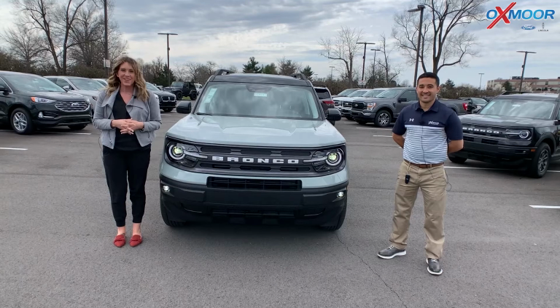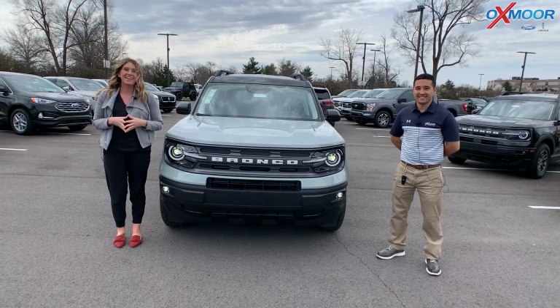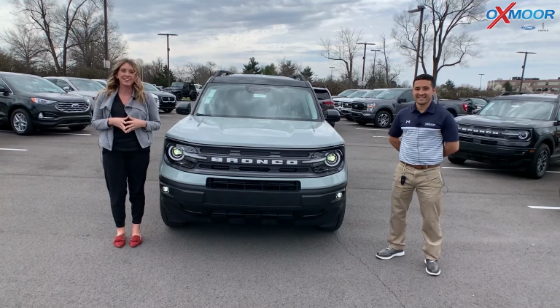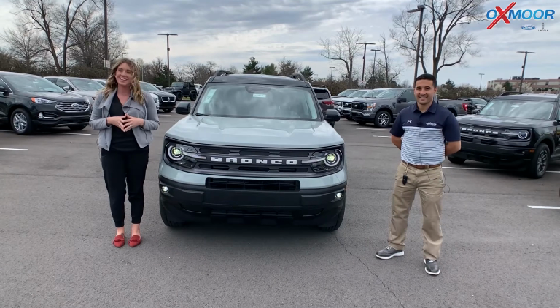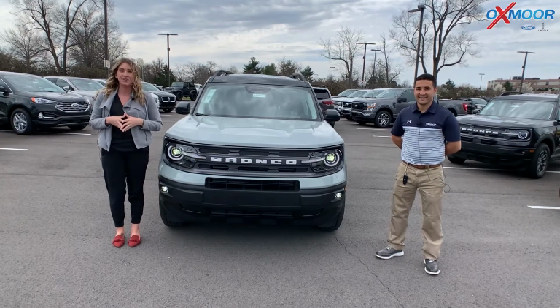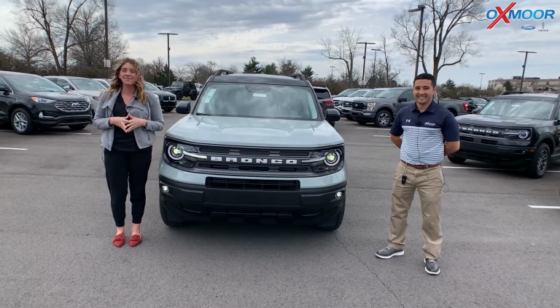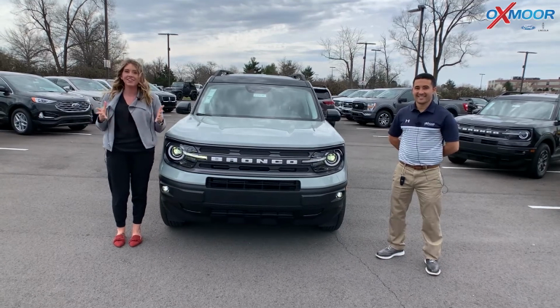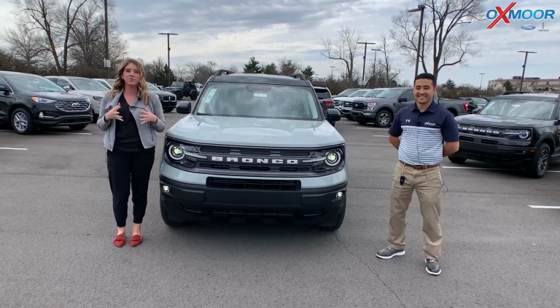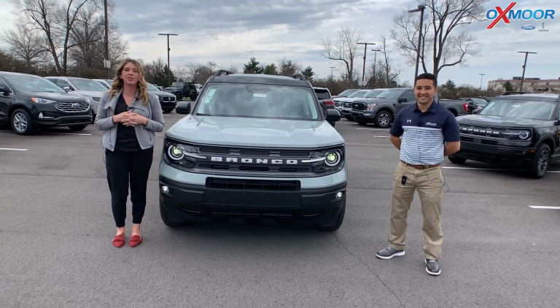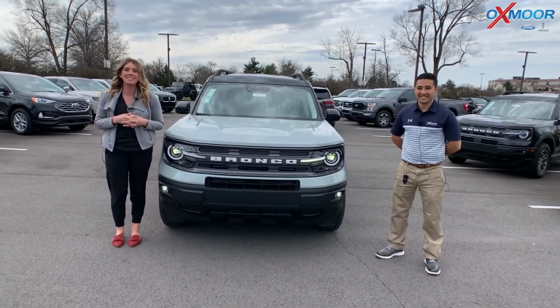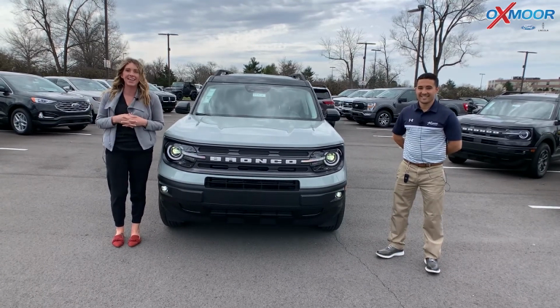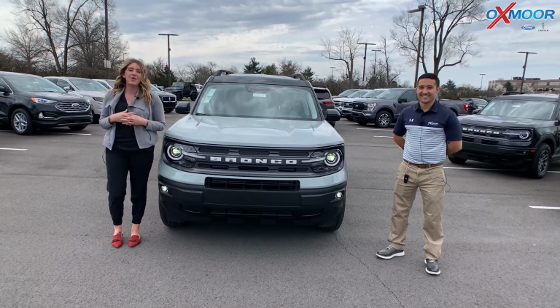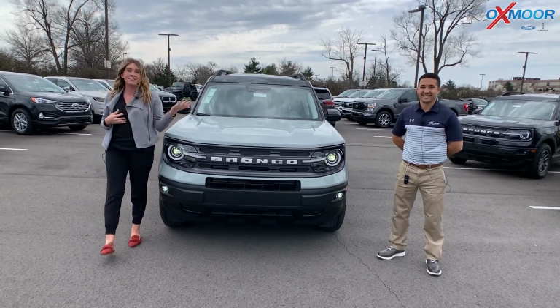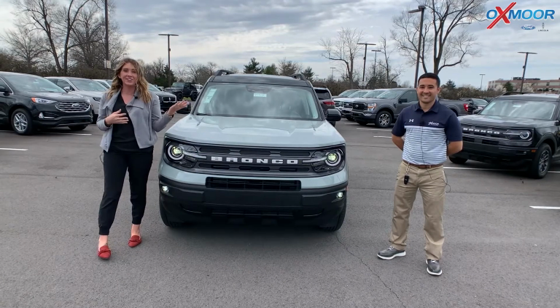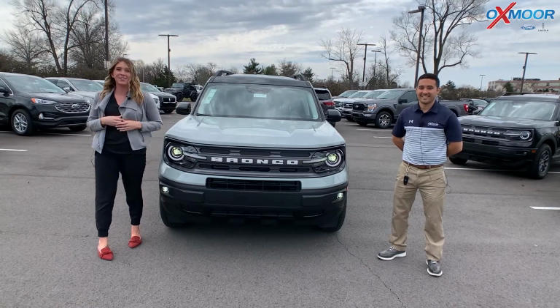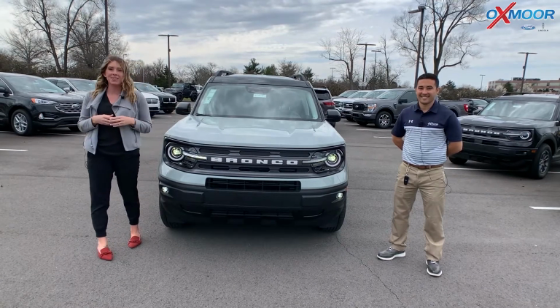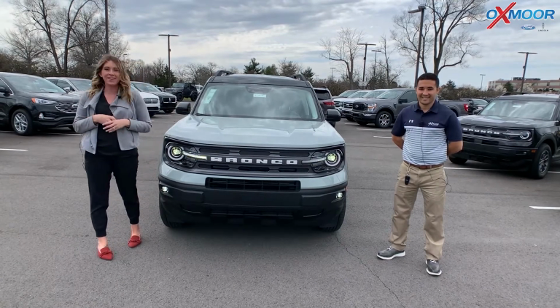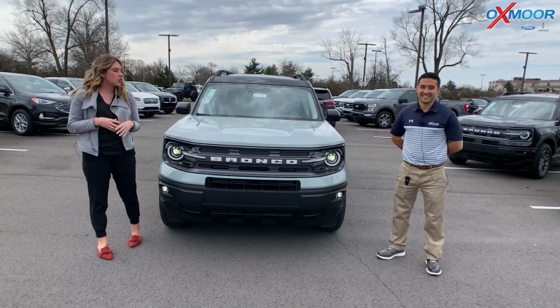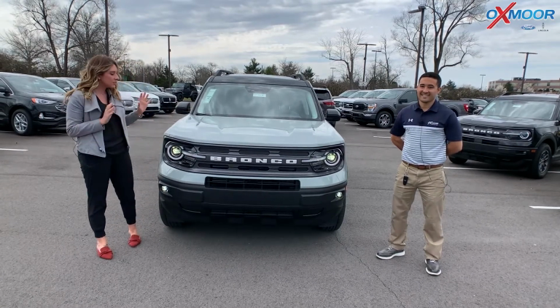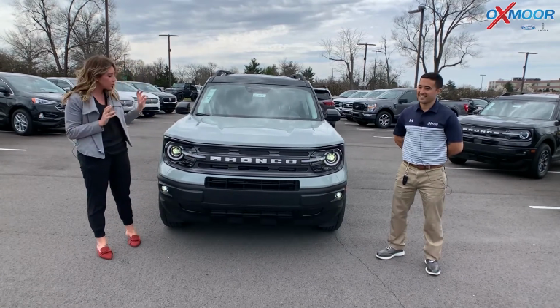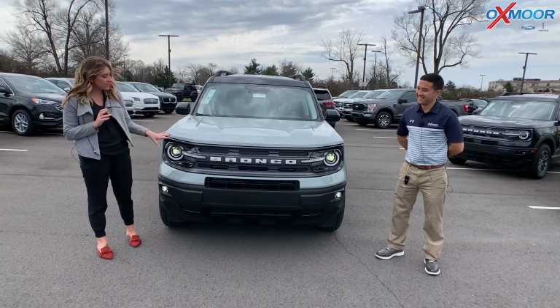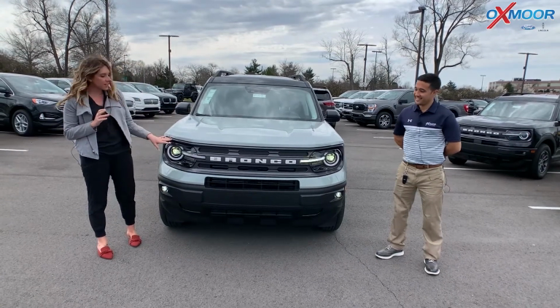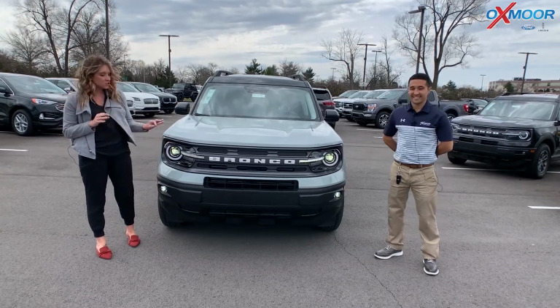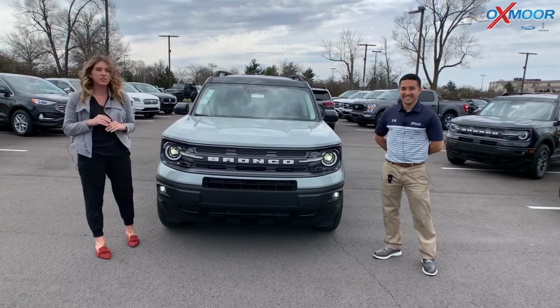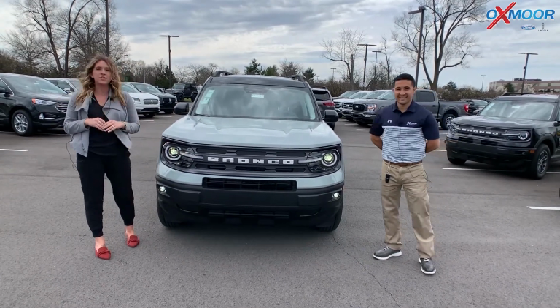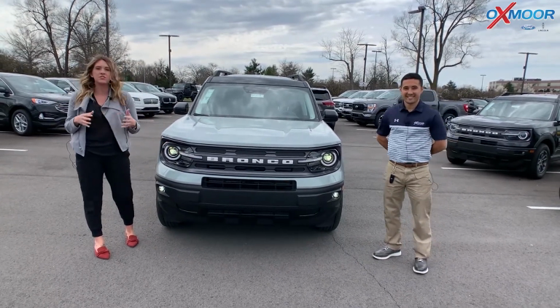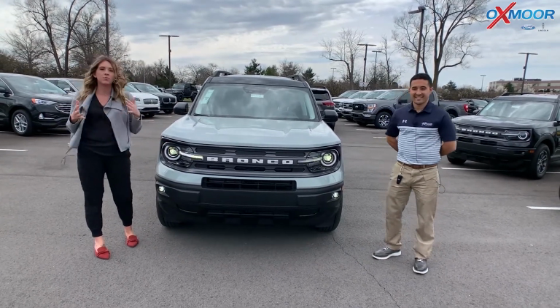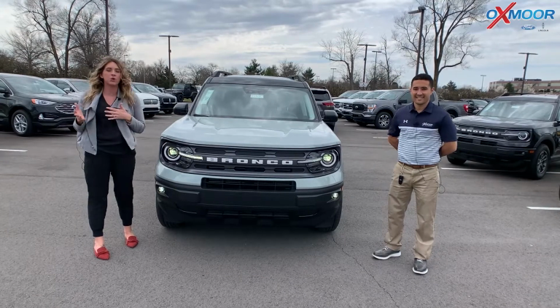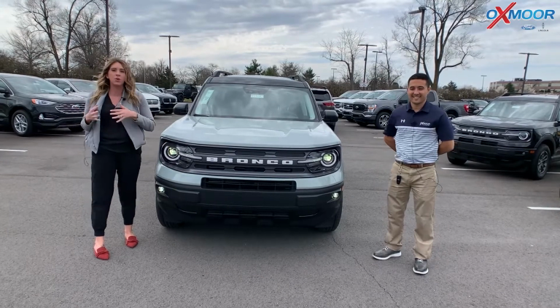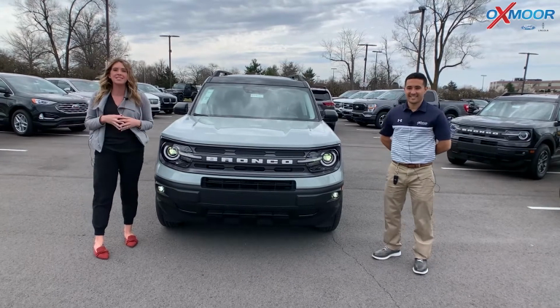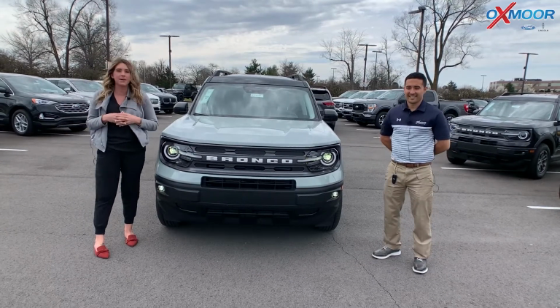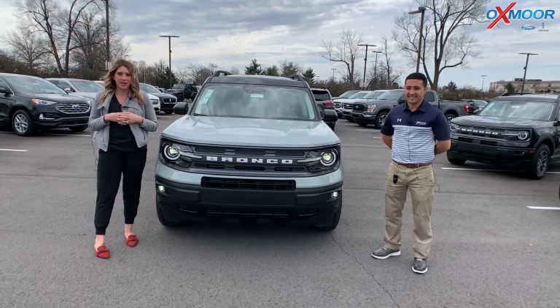Hey everyone, it's Gabrielle. I'm here at Oxmoor Ford Lincoln today. You all have Daryl here with me. Daryl's going to go over a few things on a 2022 Ford Bronco Sport — this is the Big Bend.